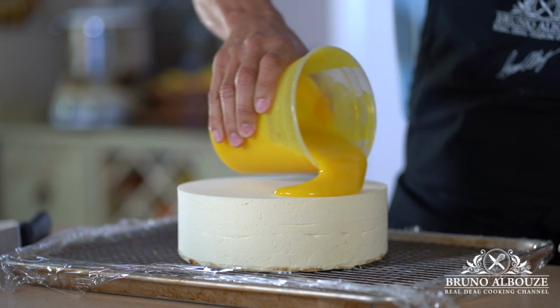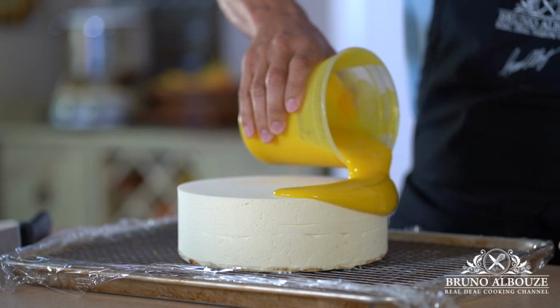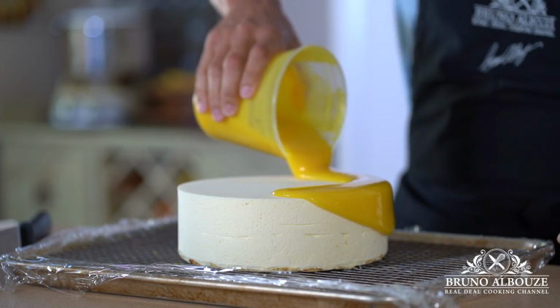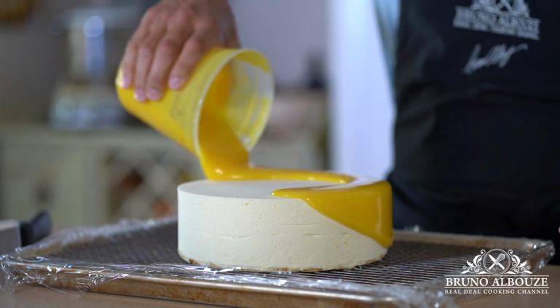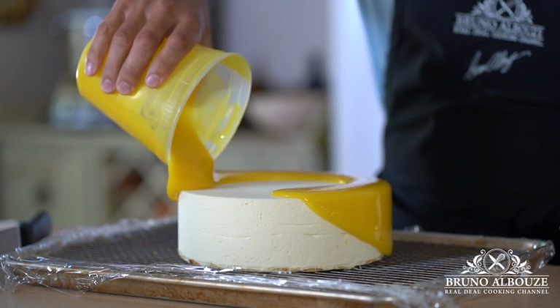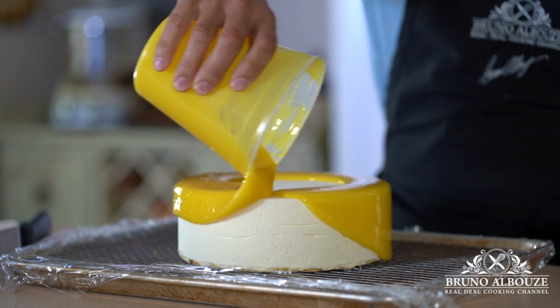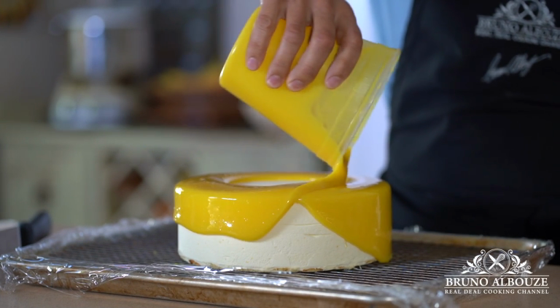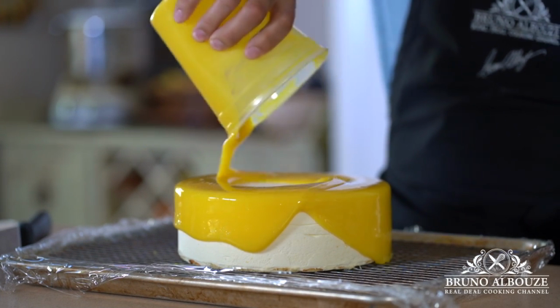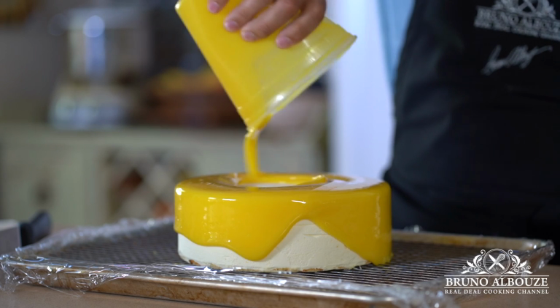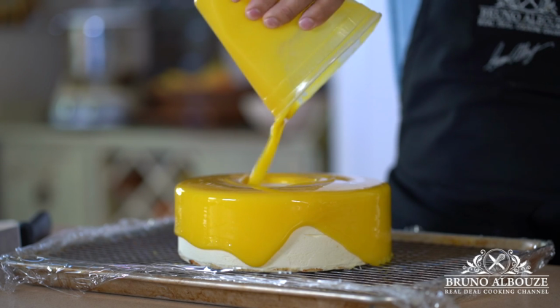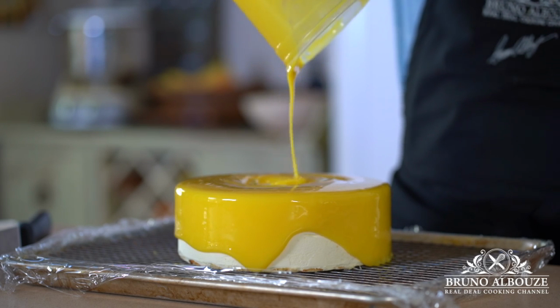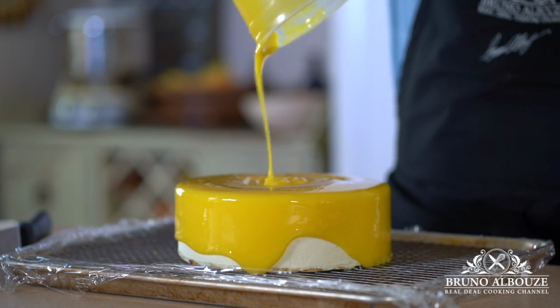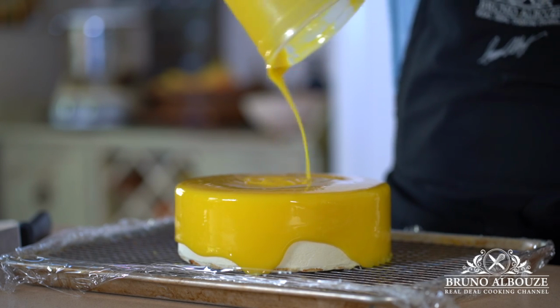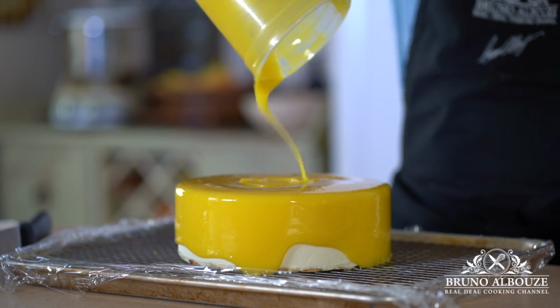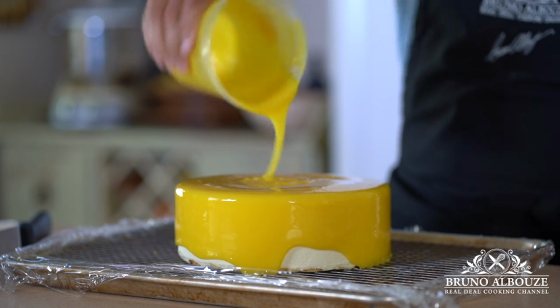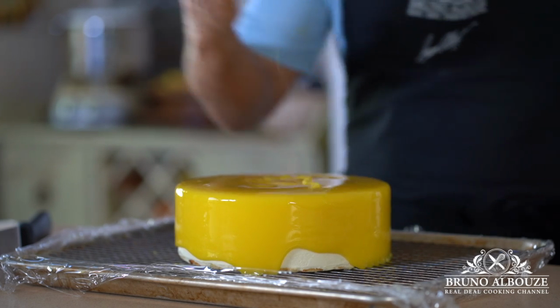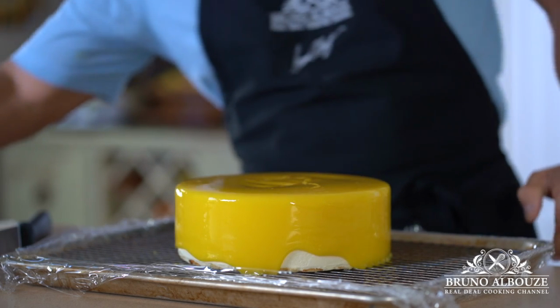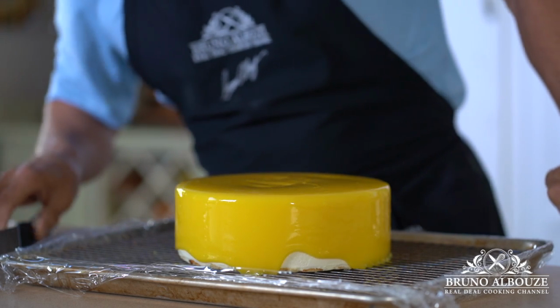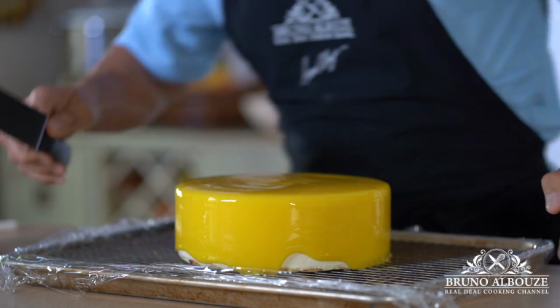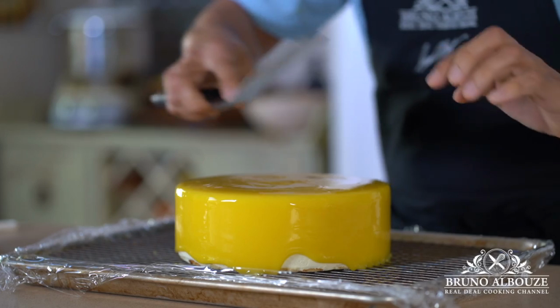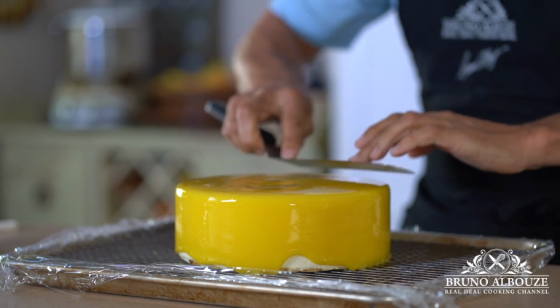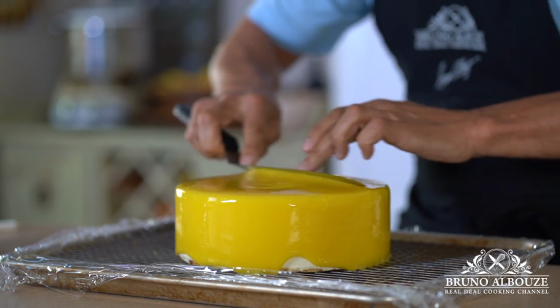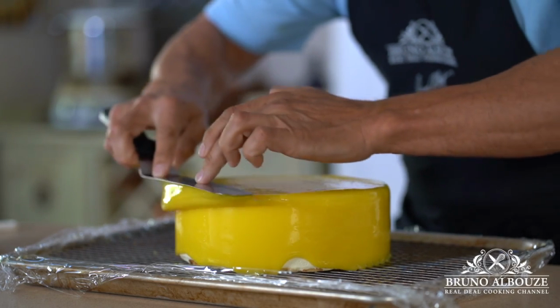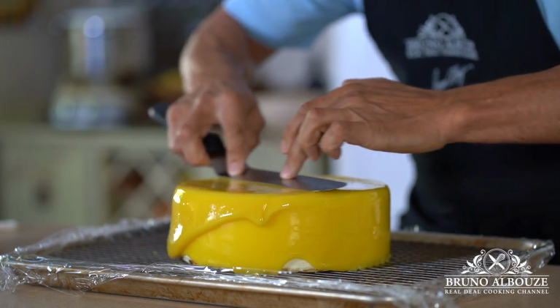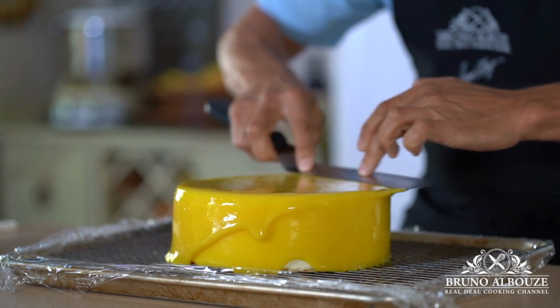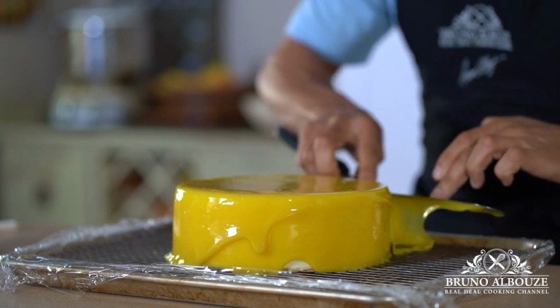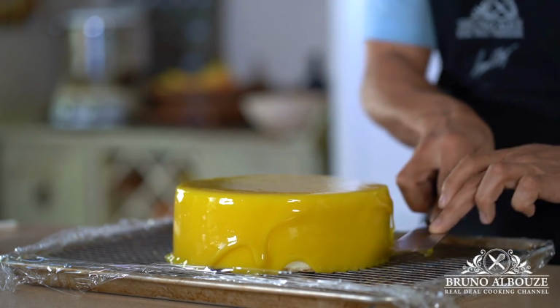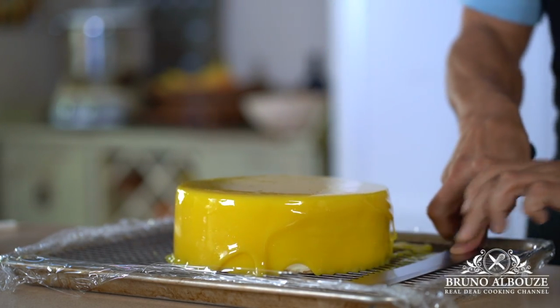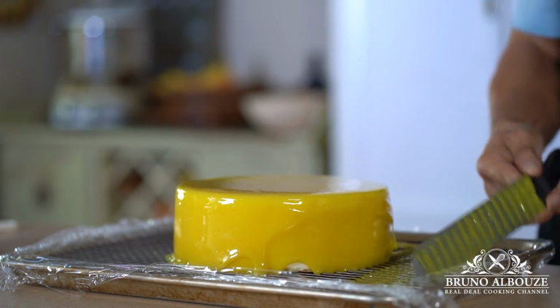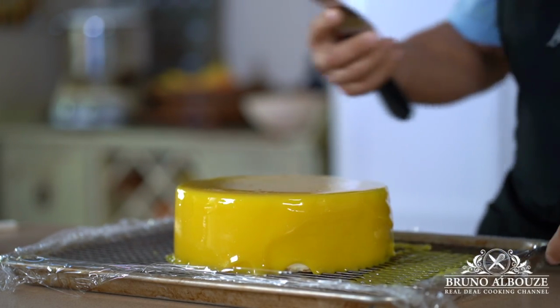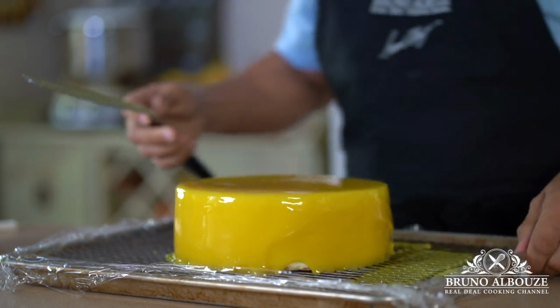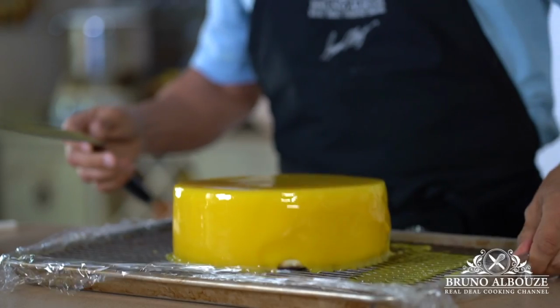Warm up the lemon glaze to 104 degrees Fahrenheit, 40 degrees Celsius. Glaze the cake, run a spatula on top to remove excess glaze, and finish the cake with madeleine bottoms and lime zest.